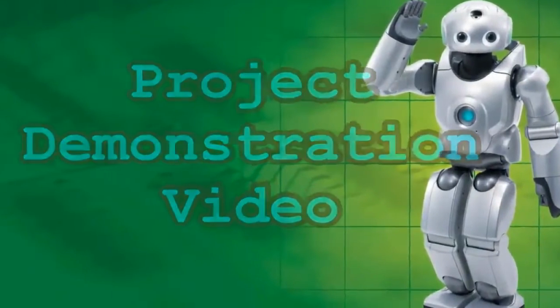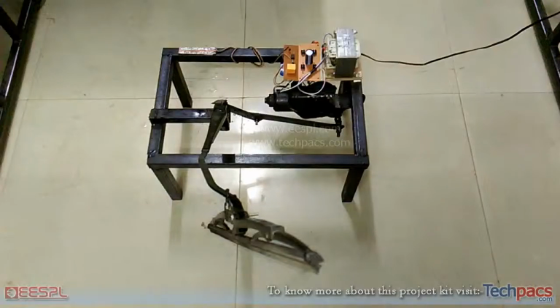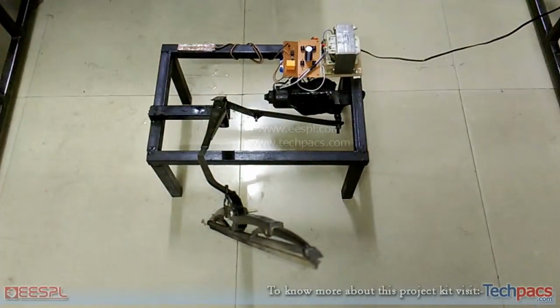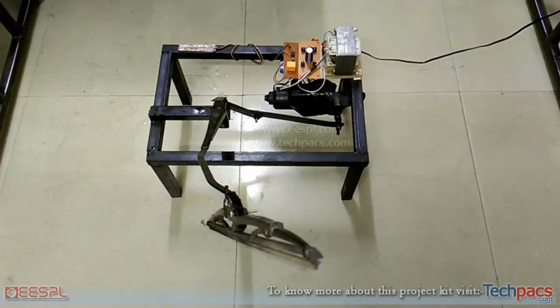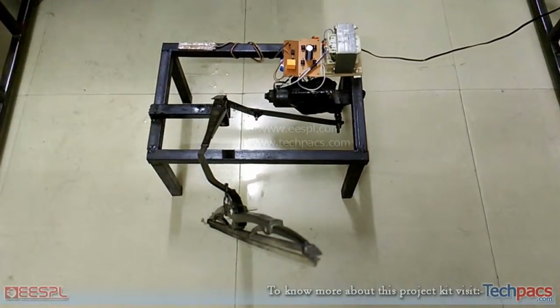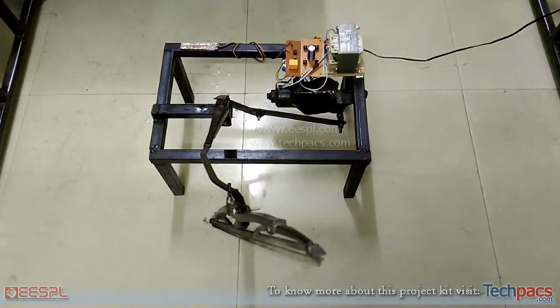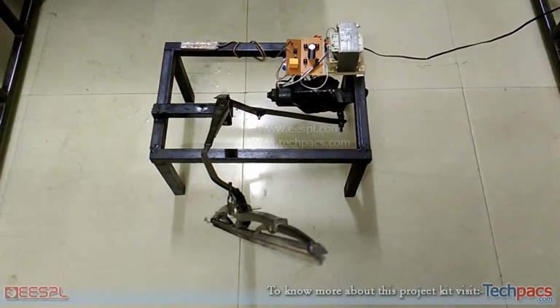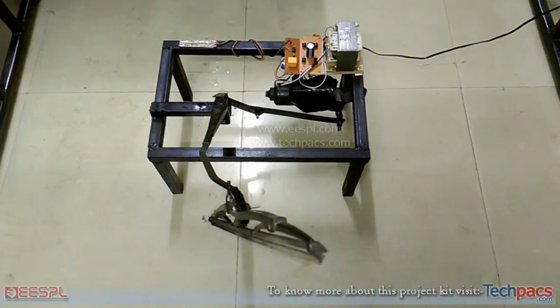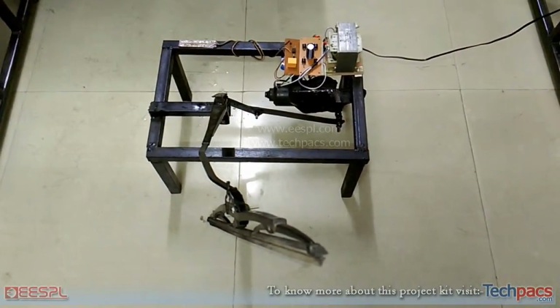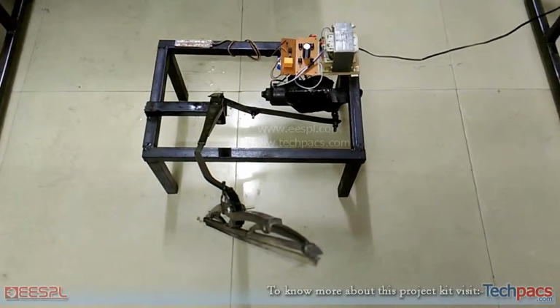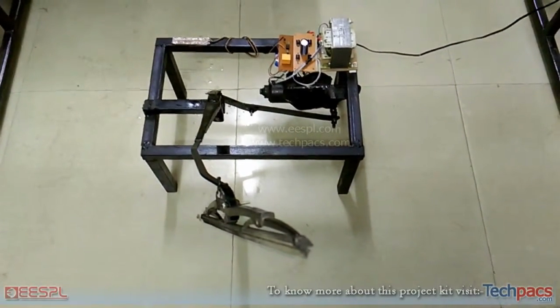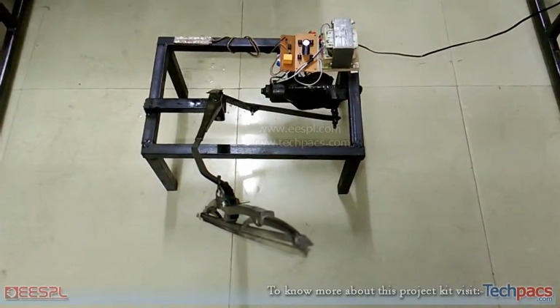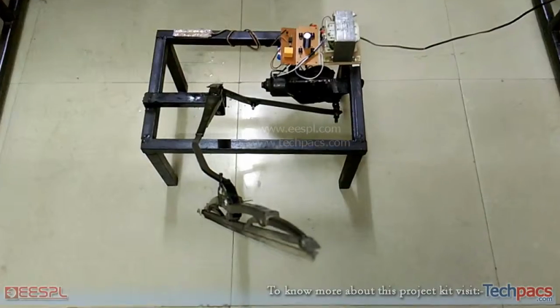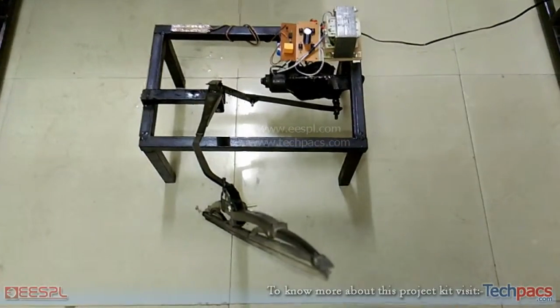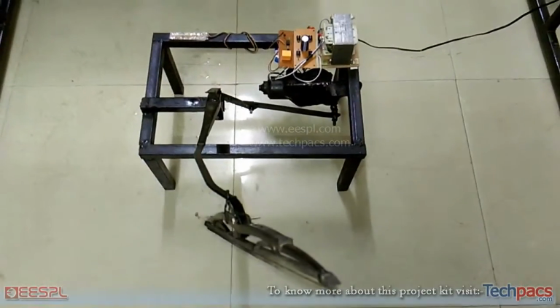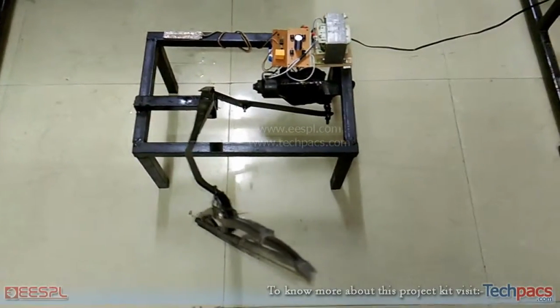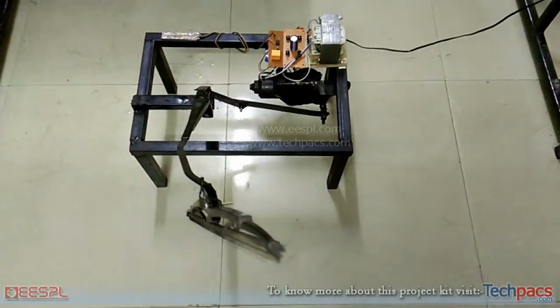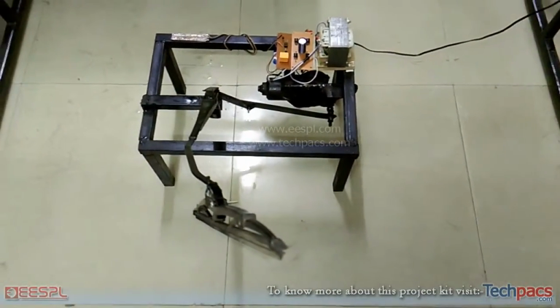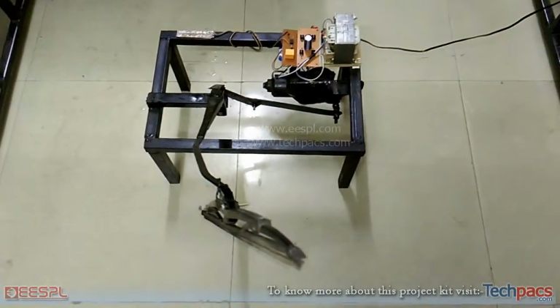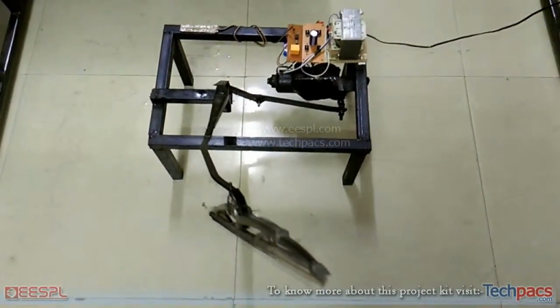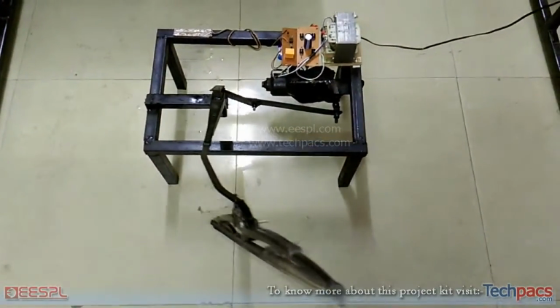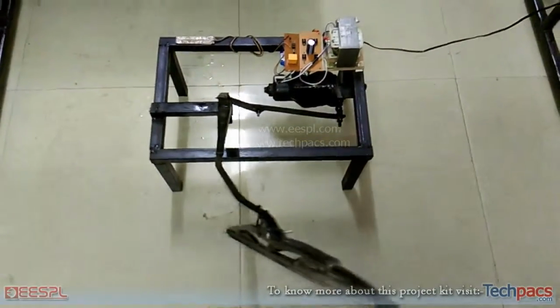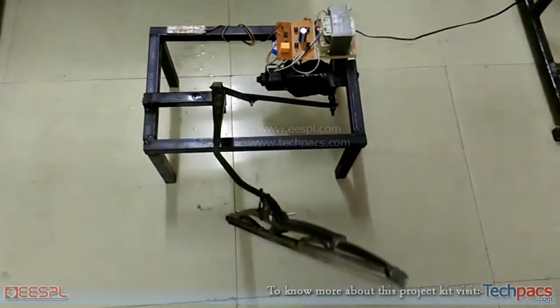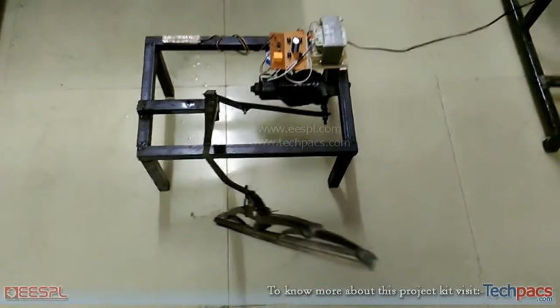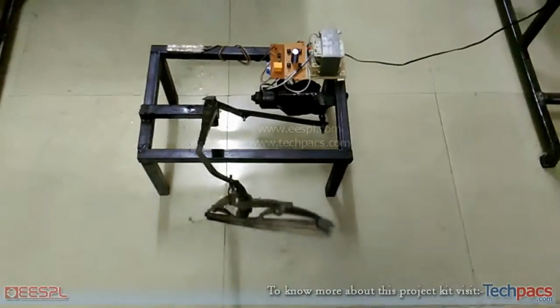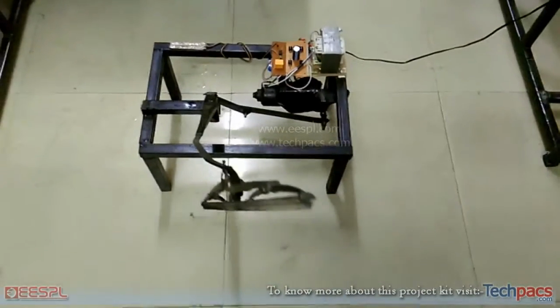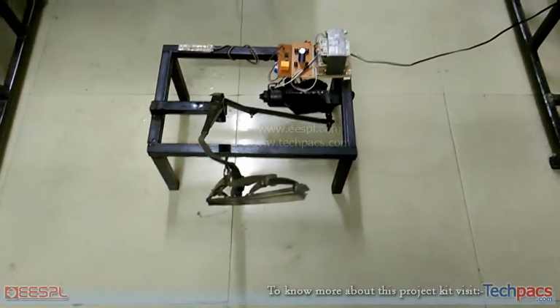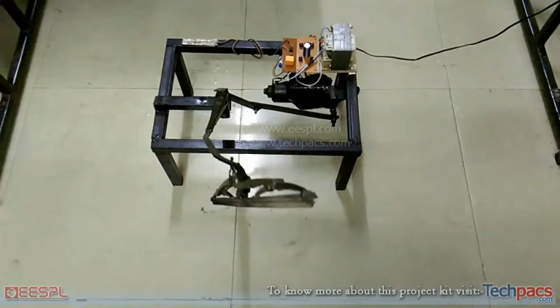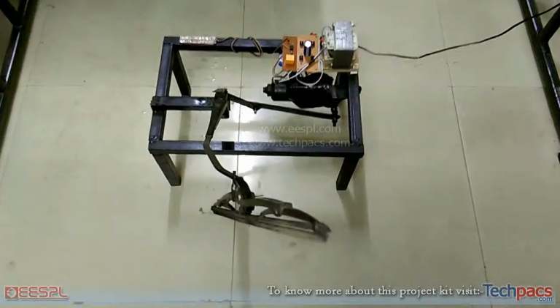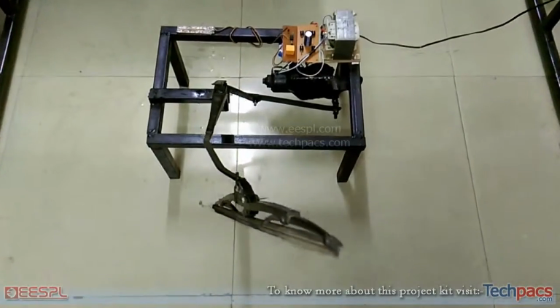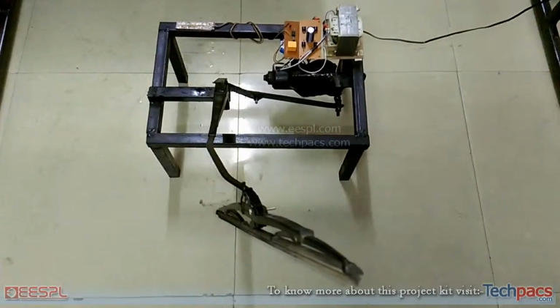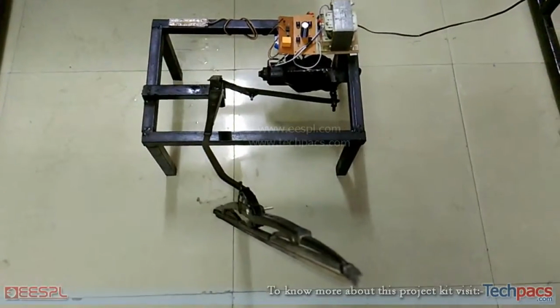Hello friends, my name is Ramandeep from techpacks.com. Today I am going to demonstrate a project entitled automatic wiper control.